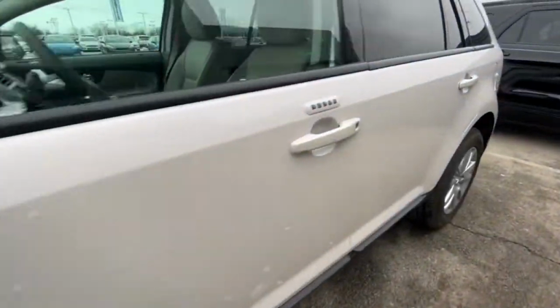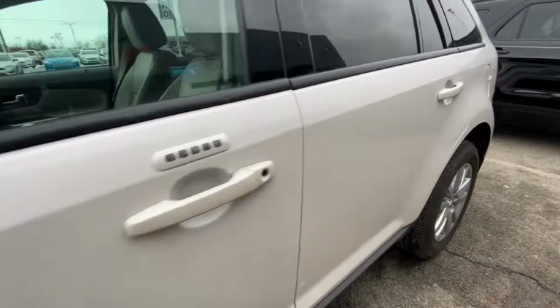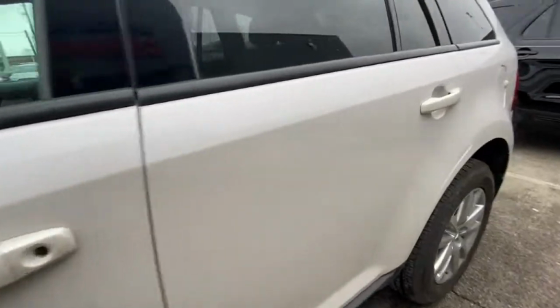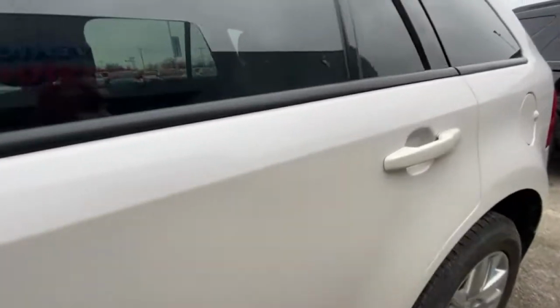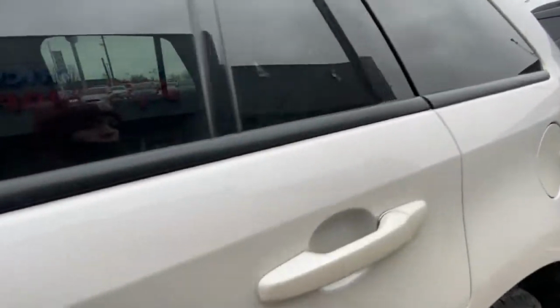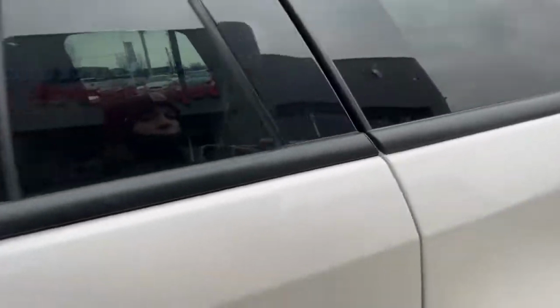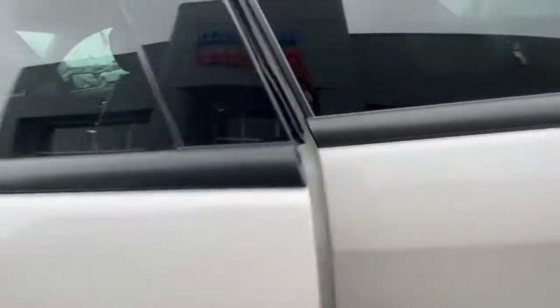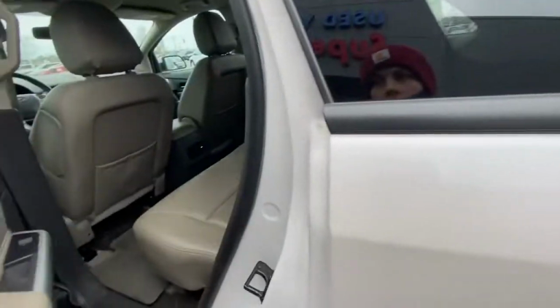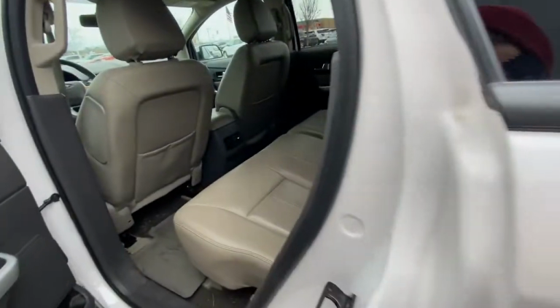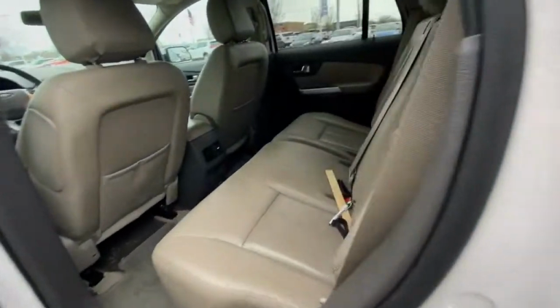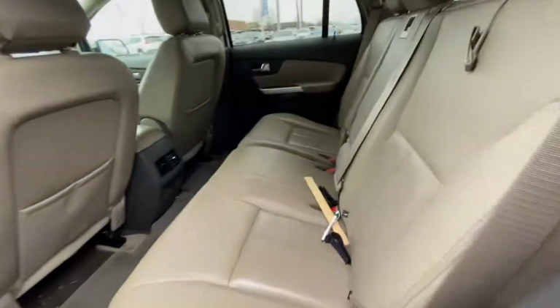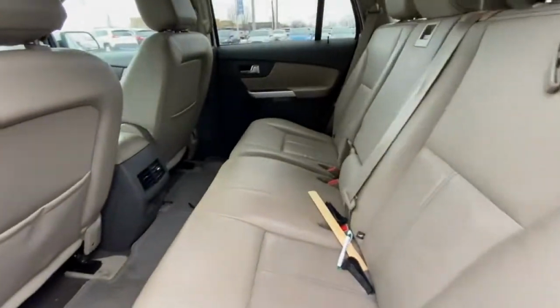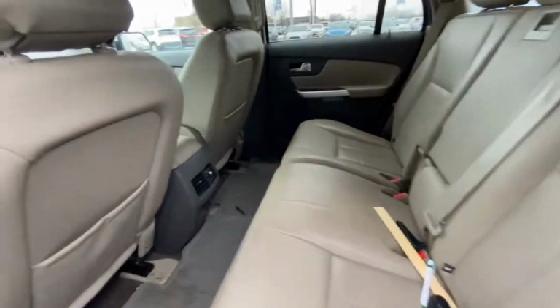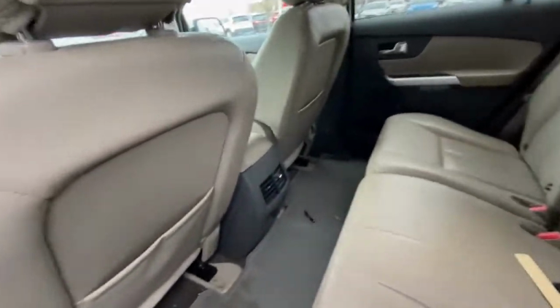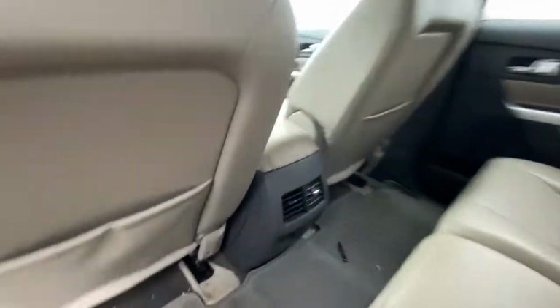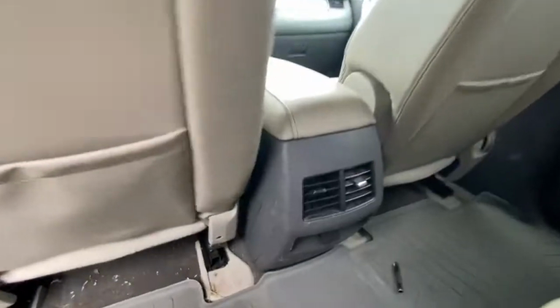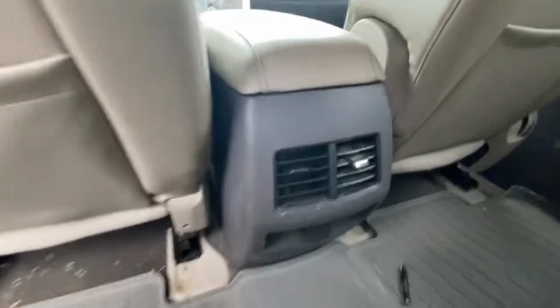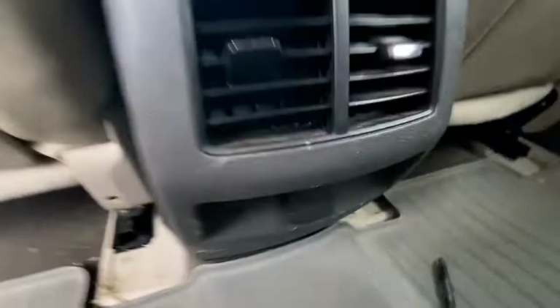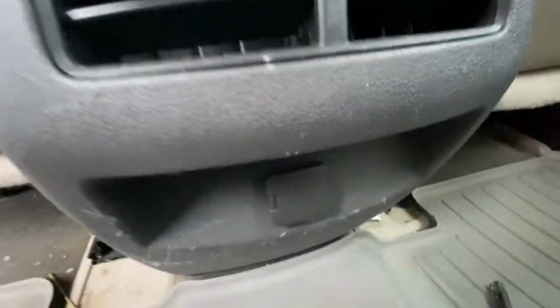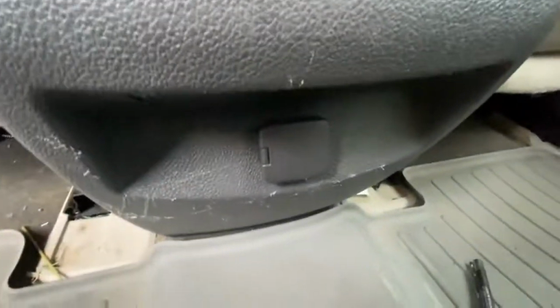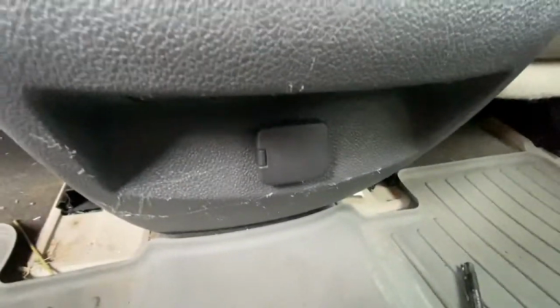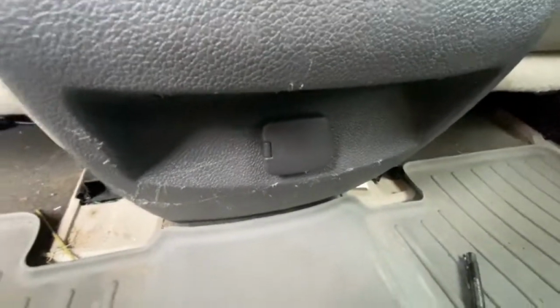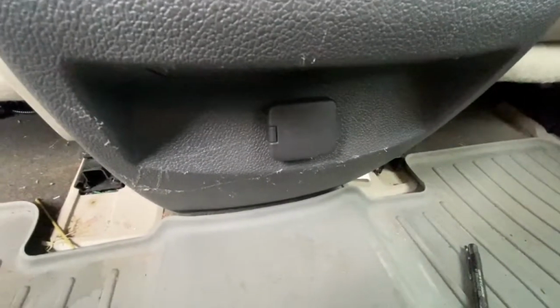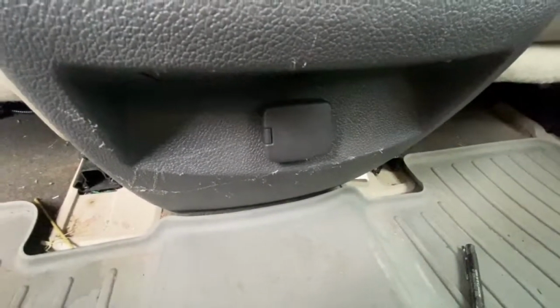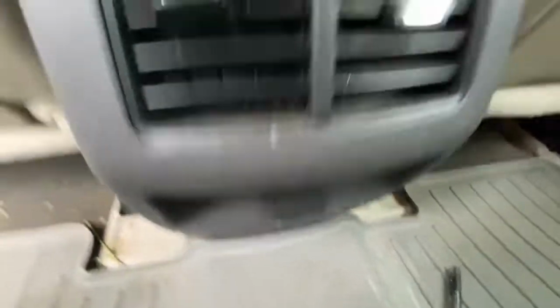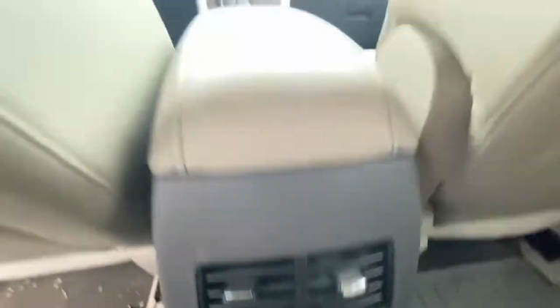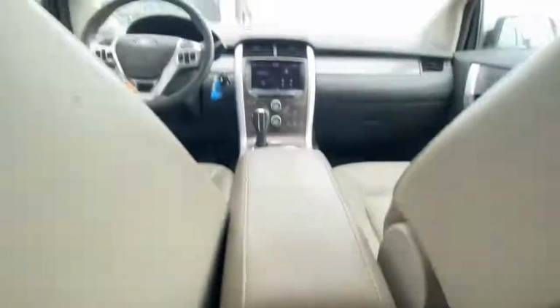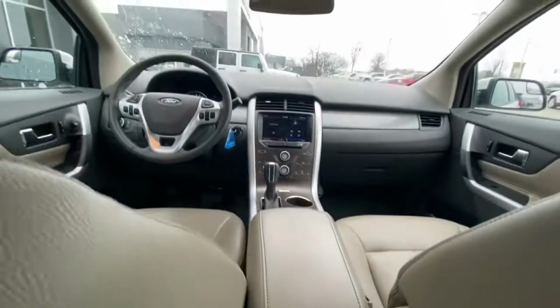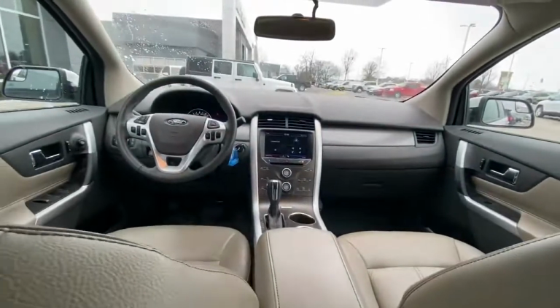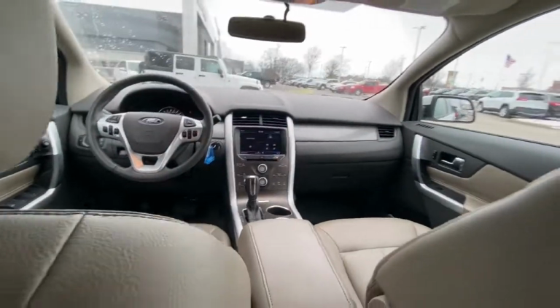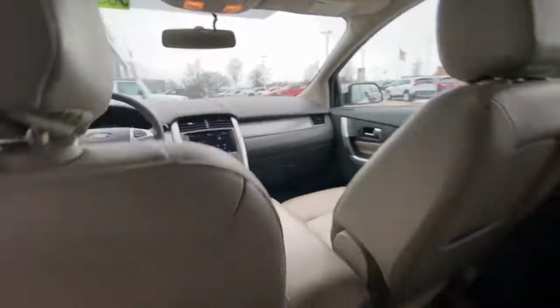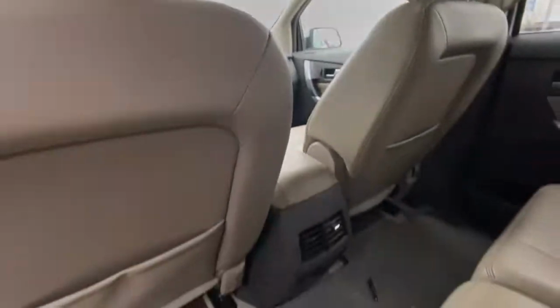The following are some of this vehicle's highlighted options: power liftgate, electronic stability control, aluminum wheels, leather seats, trip computer.